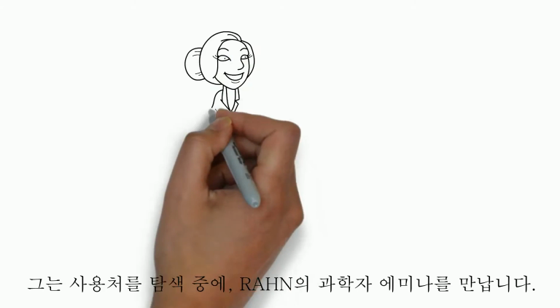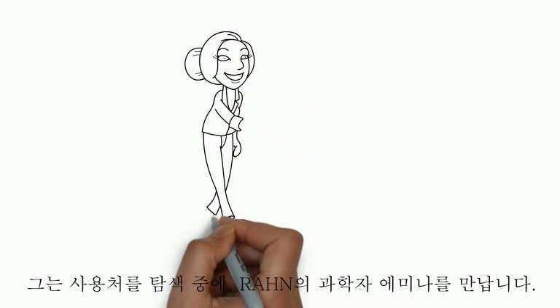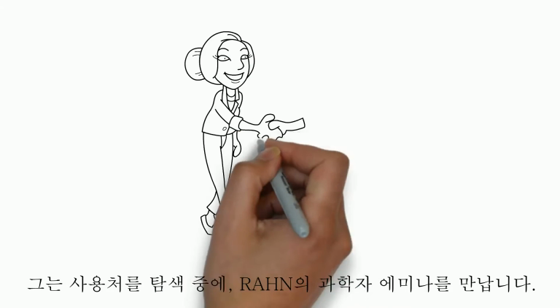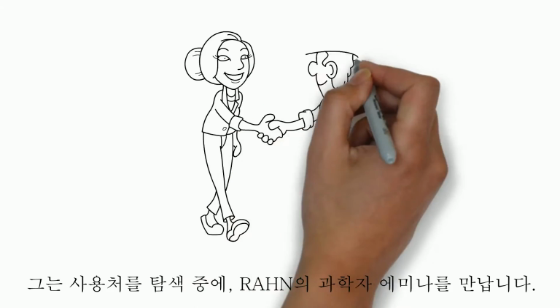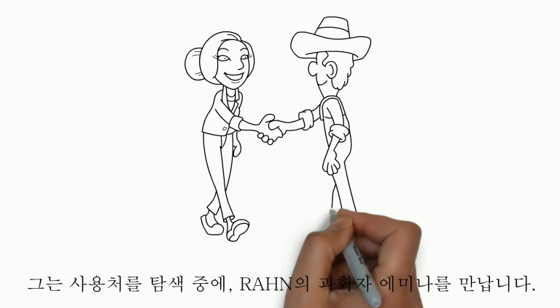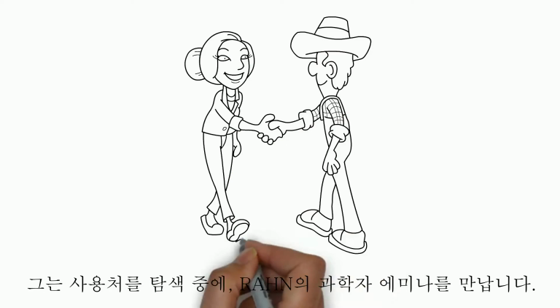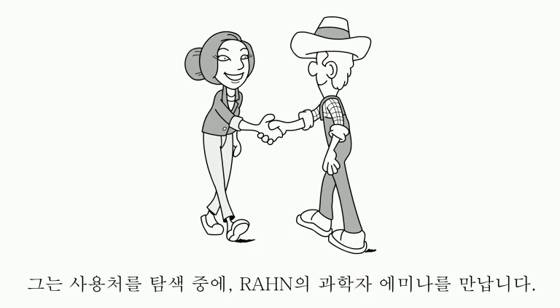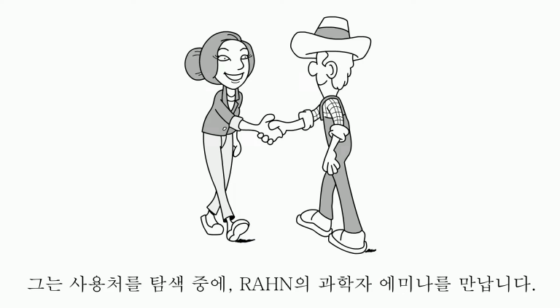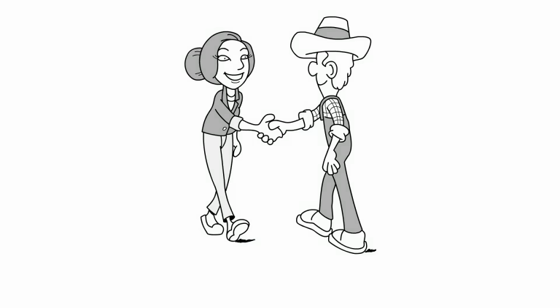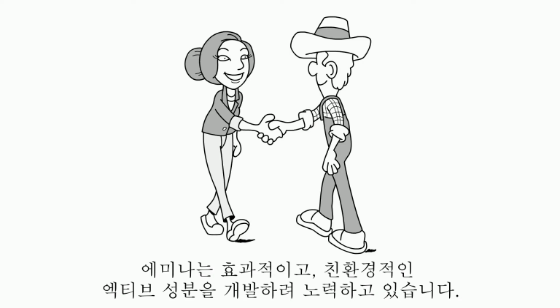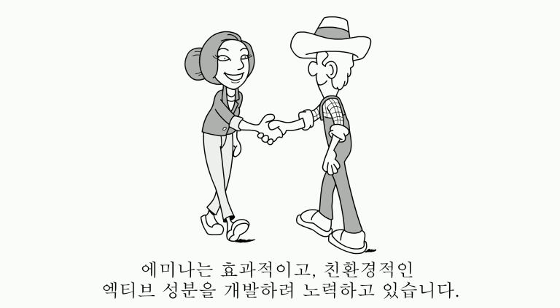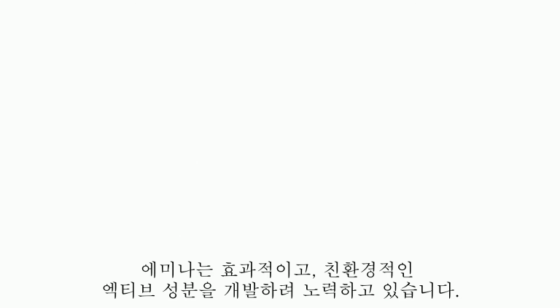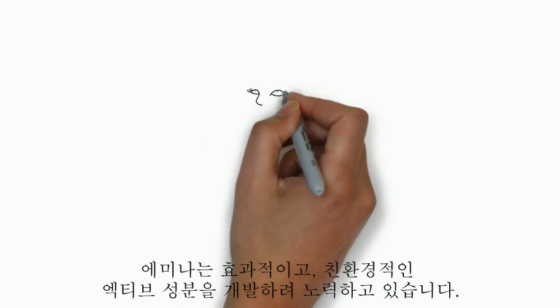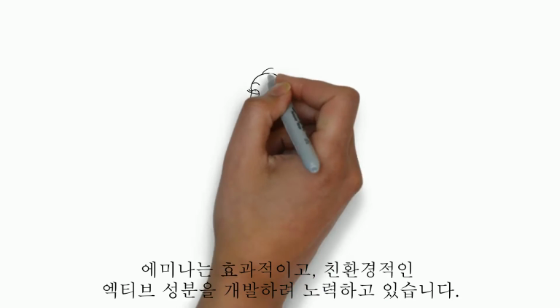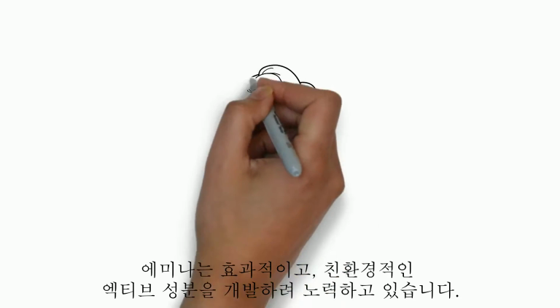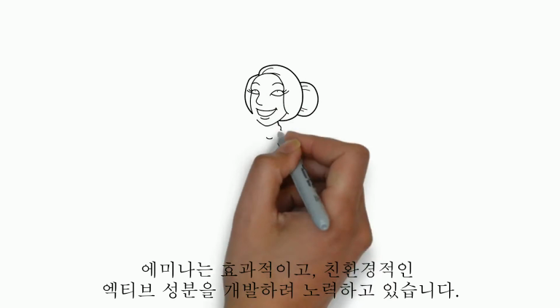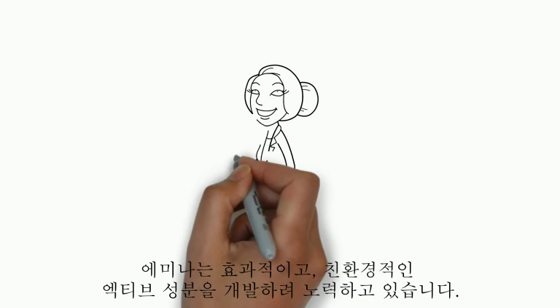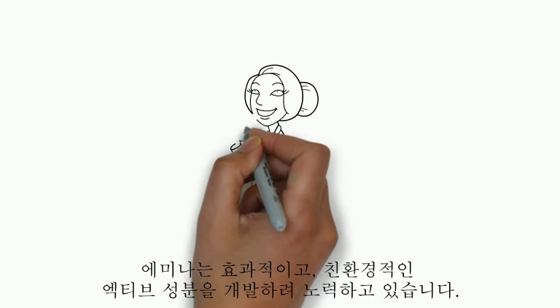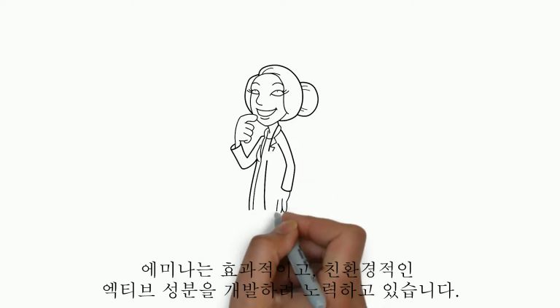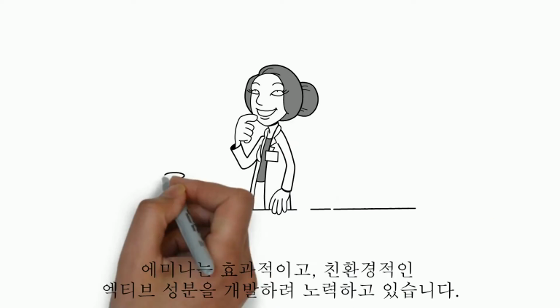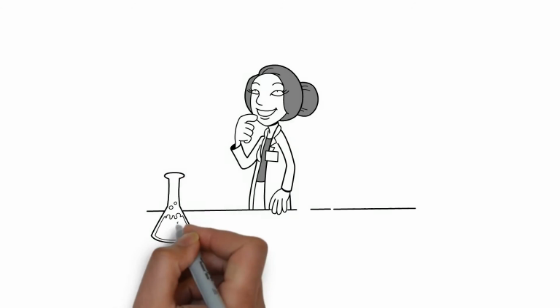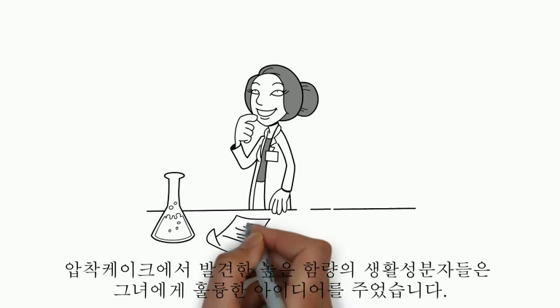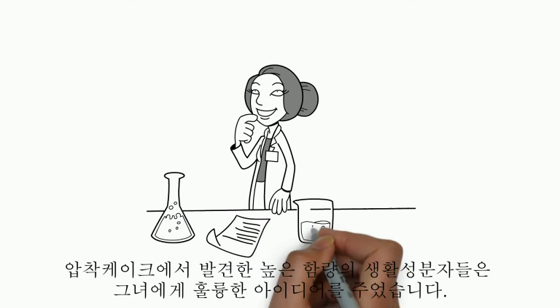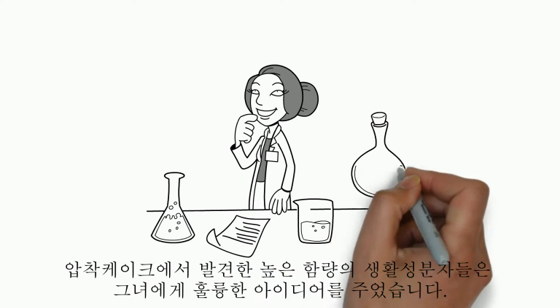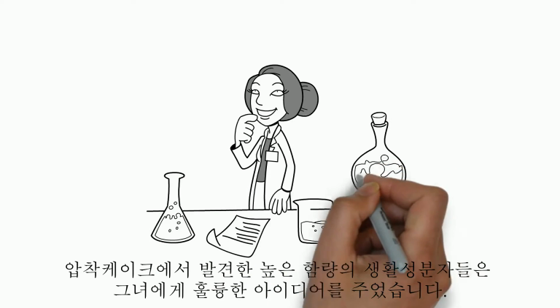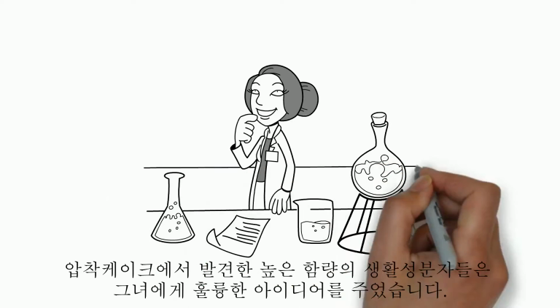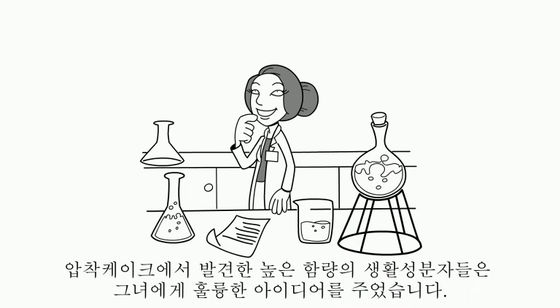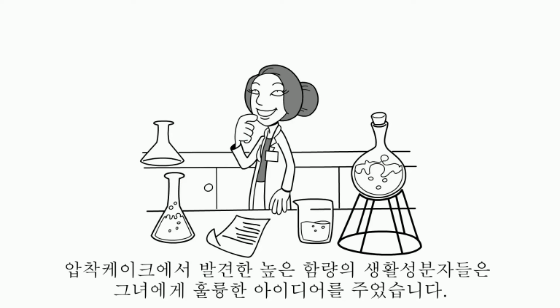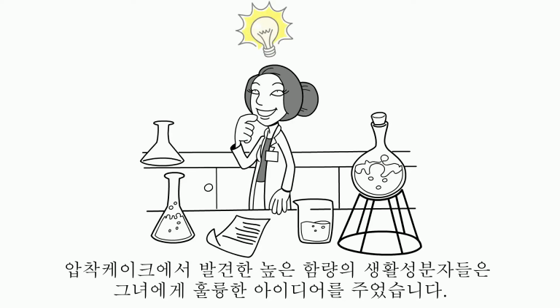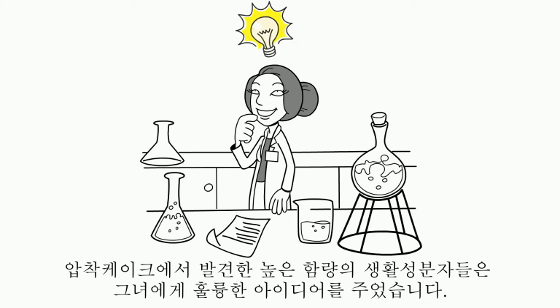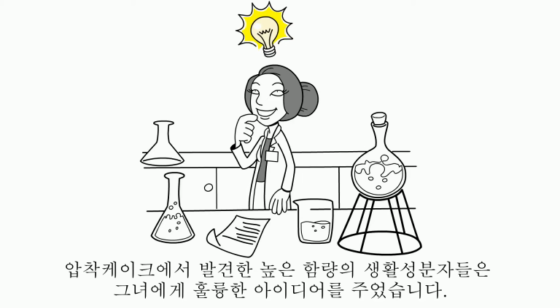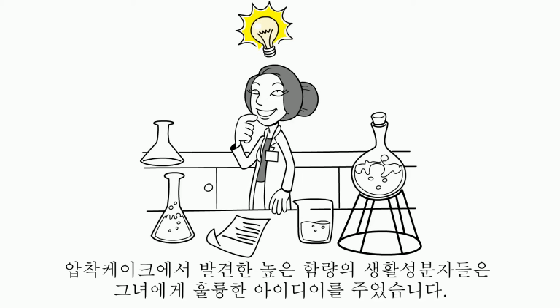On his quest, he meets Emina, scientist at RAN. She strives to develop effective and environmentally friendly active ingredients. The high content of bioactive molecules found in the press cake gives her a great idea.